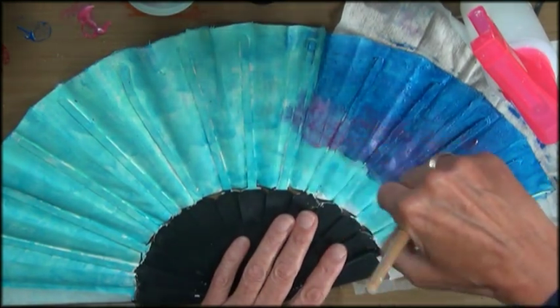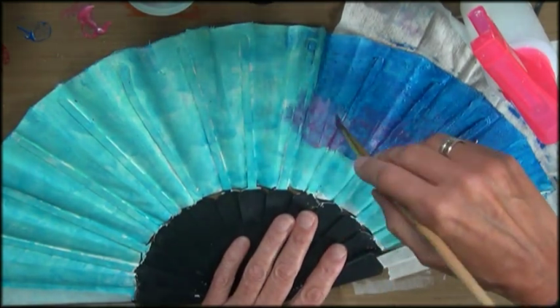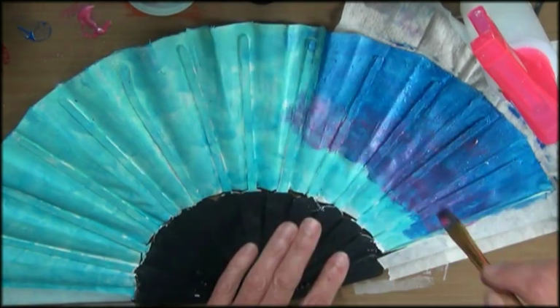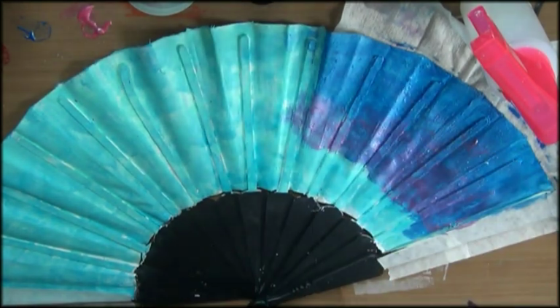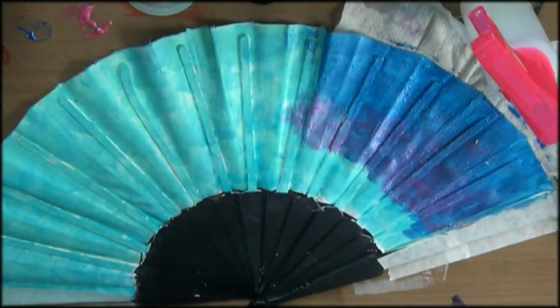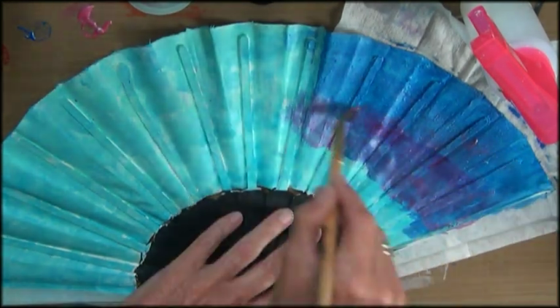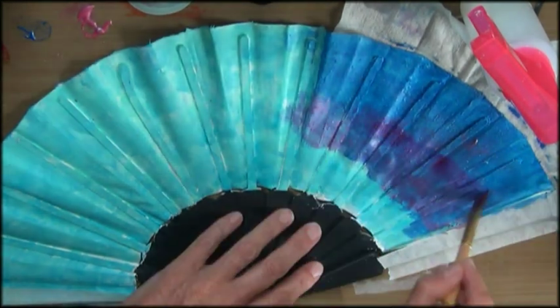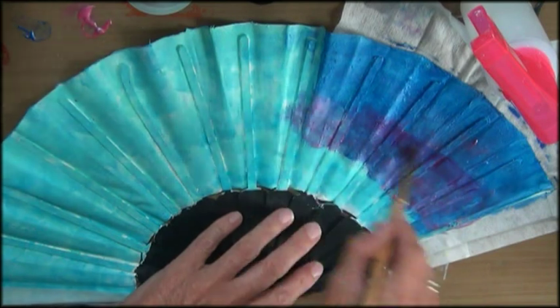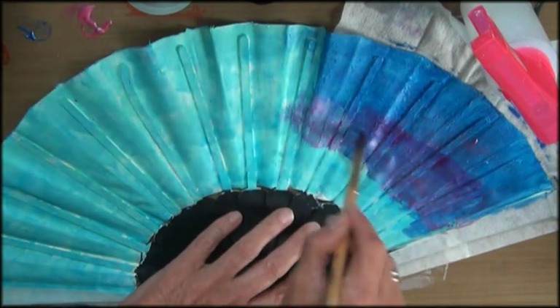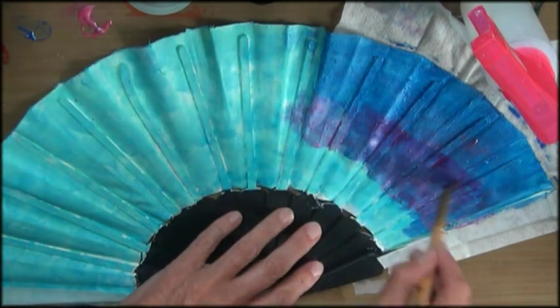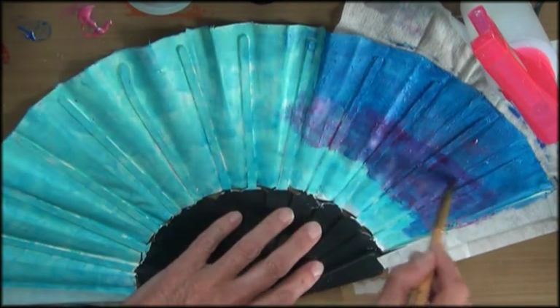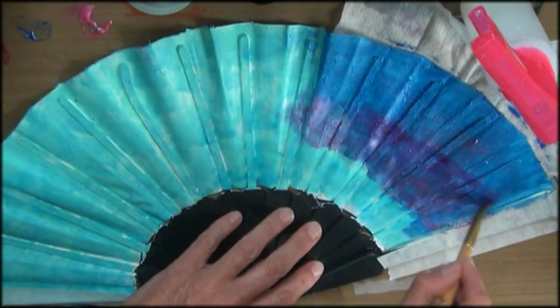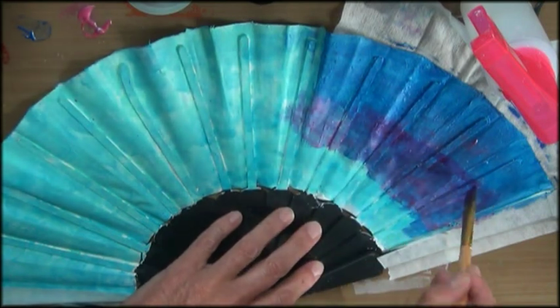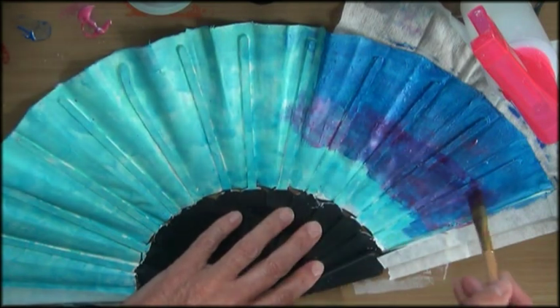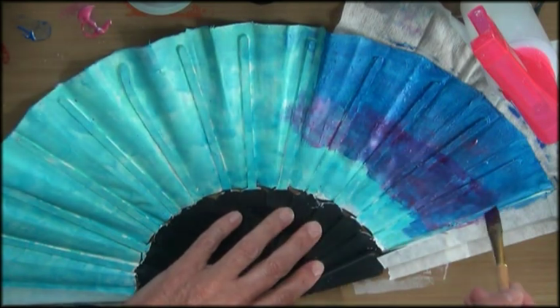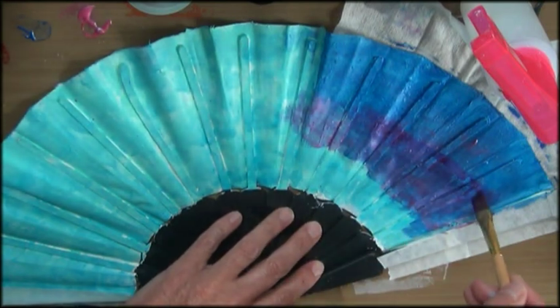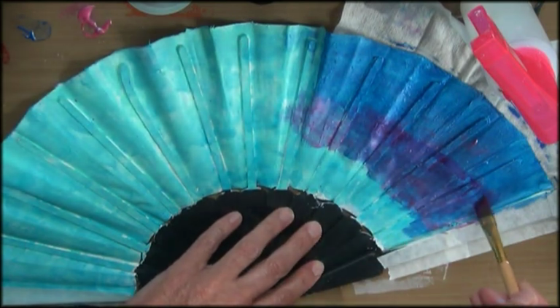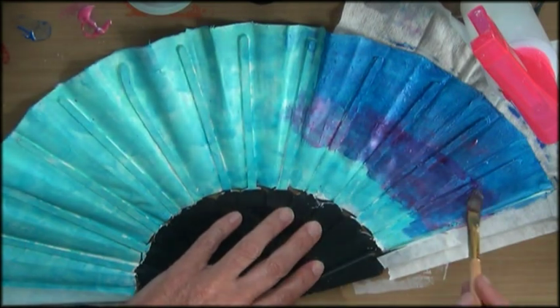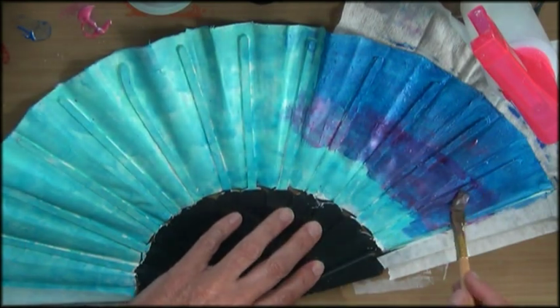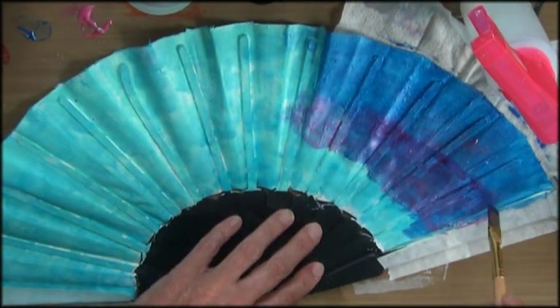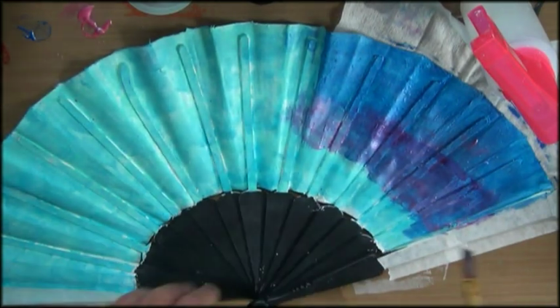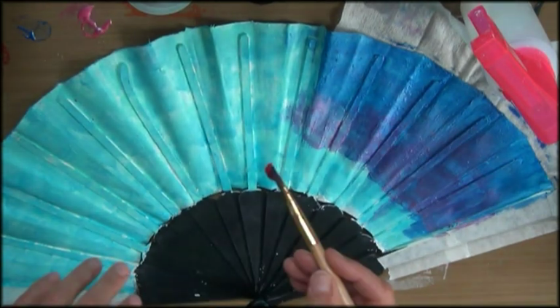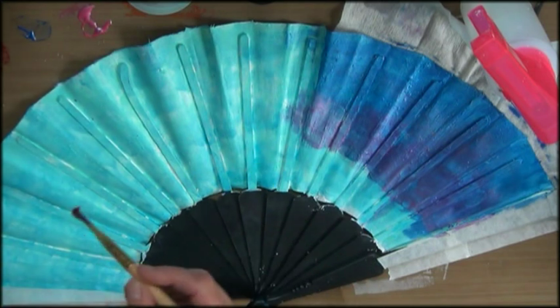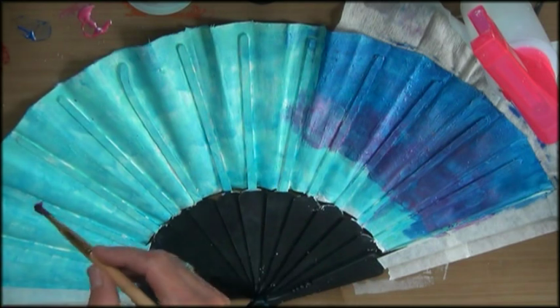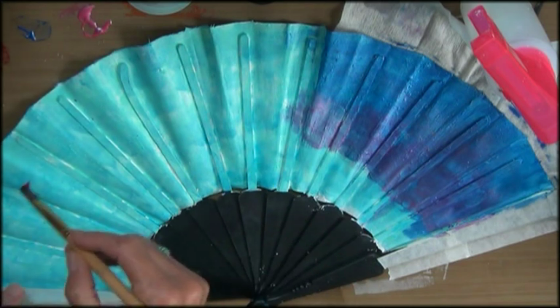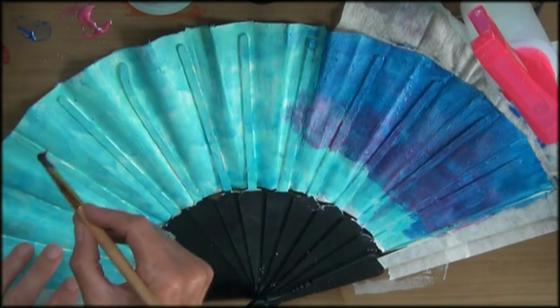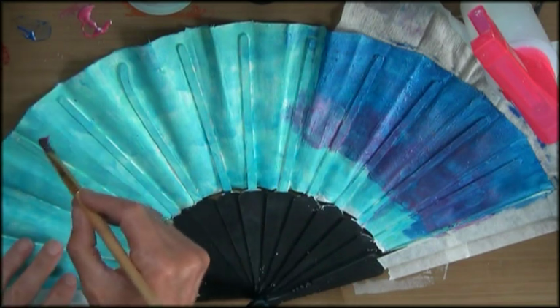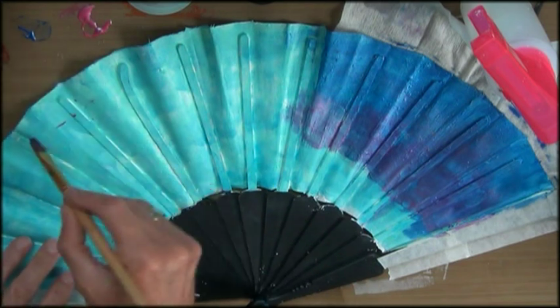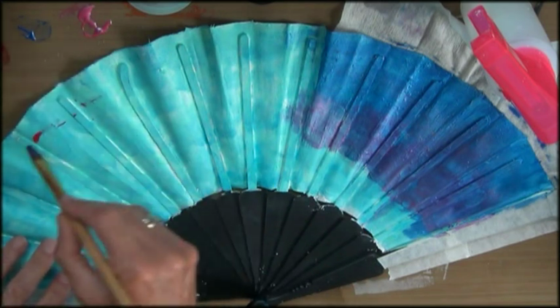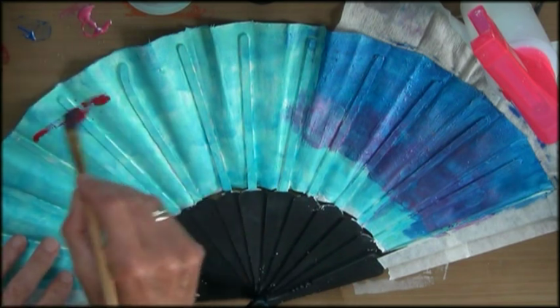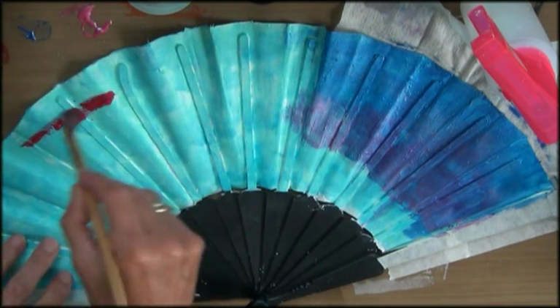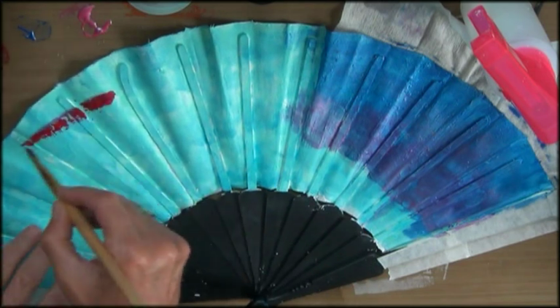I'm all about keeping it simple, even if it looks difficult. Trust me, it's not. So join me for a new fun and low budget mixed media project.